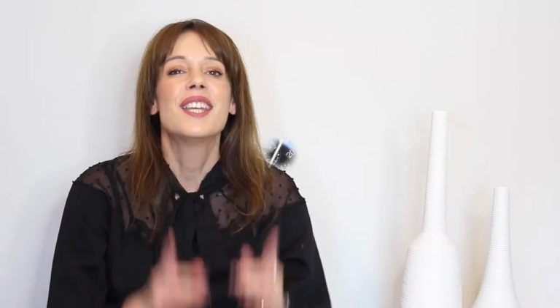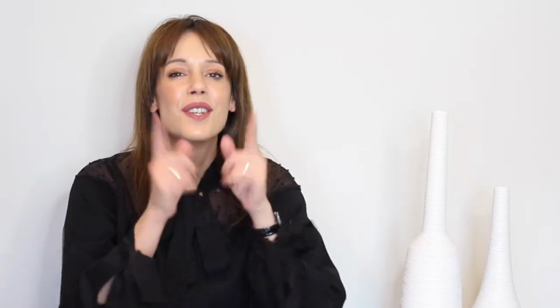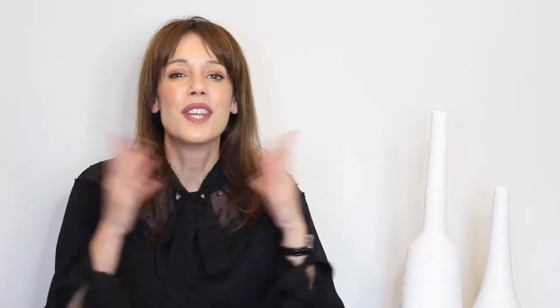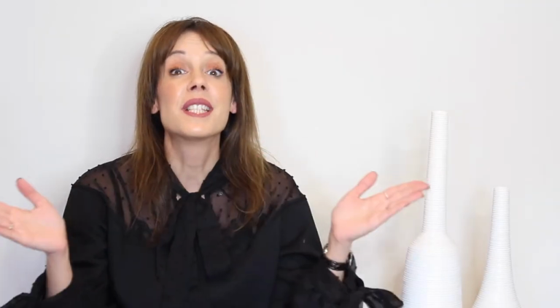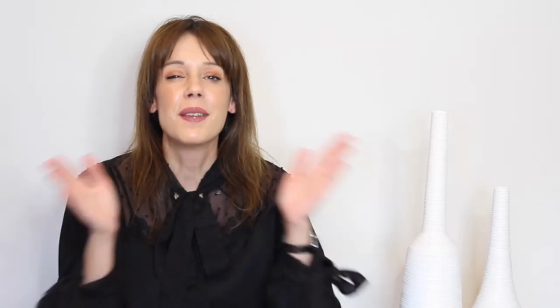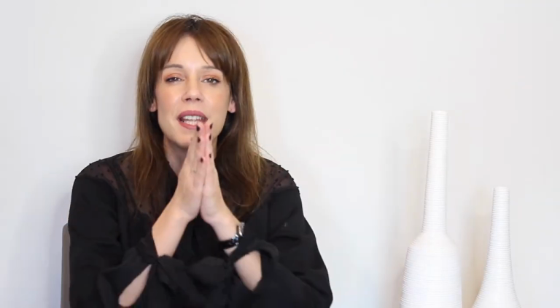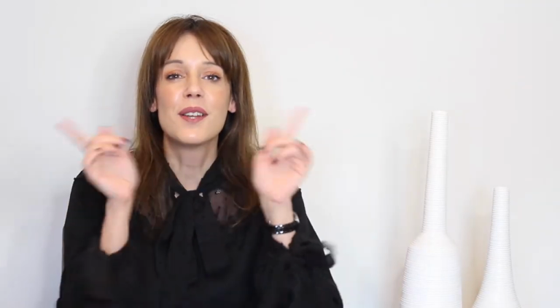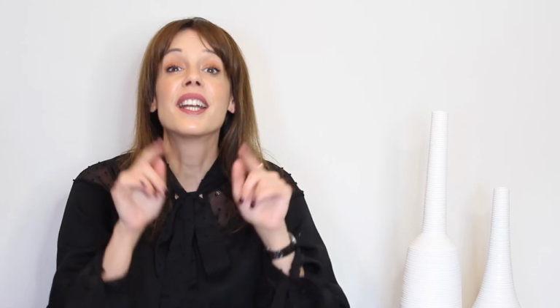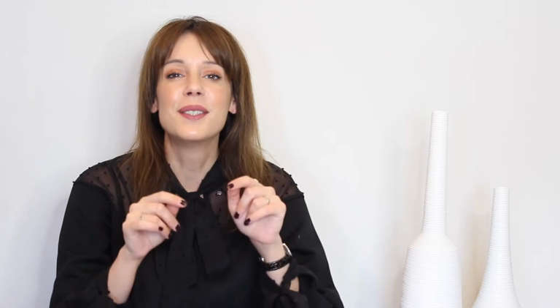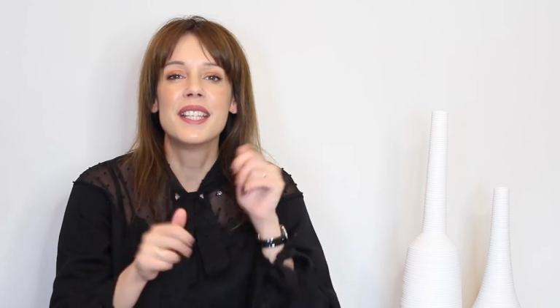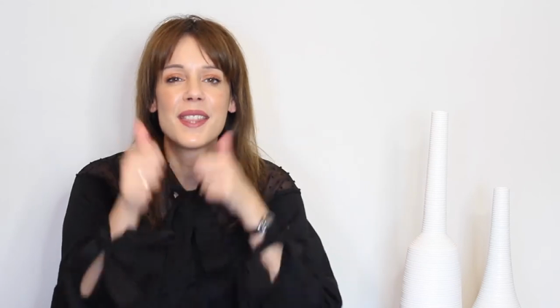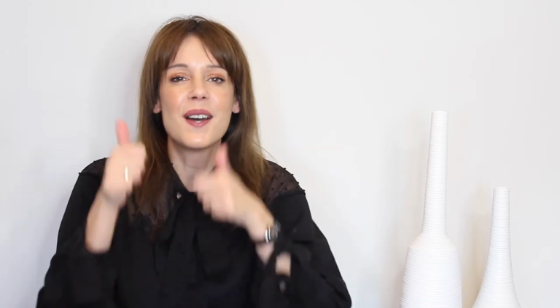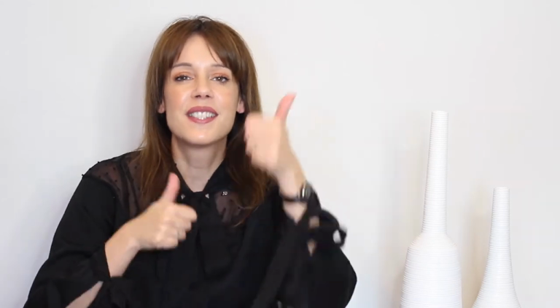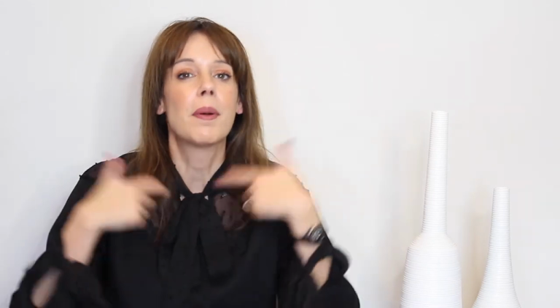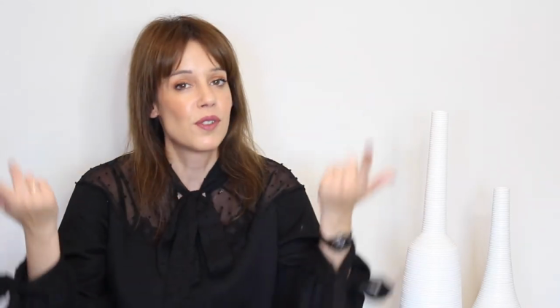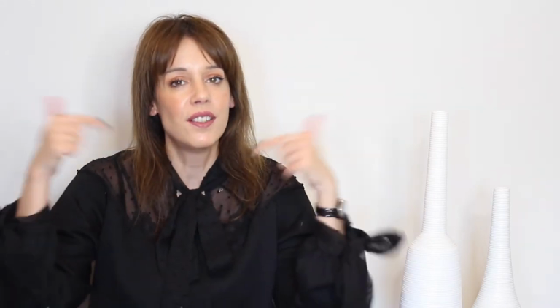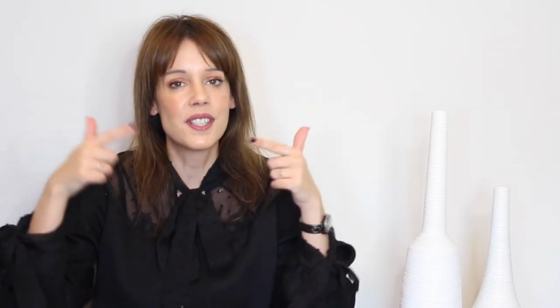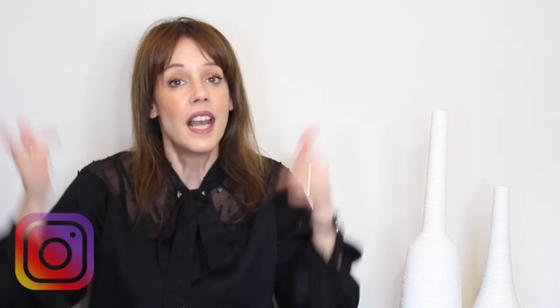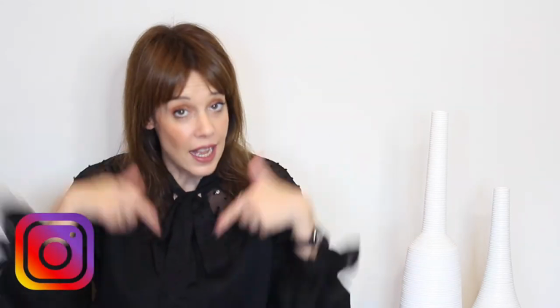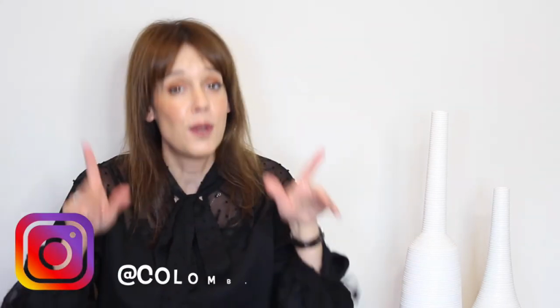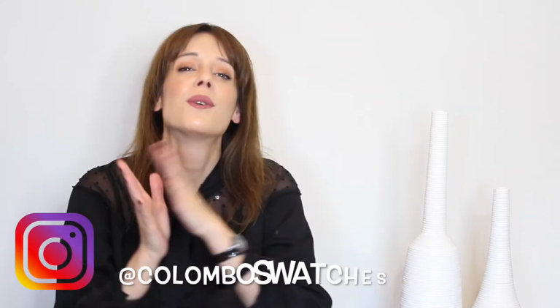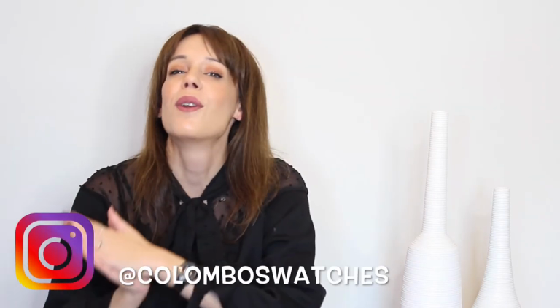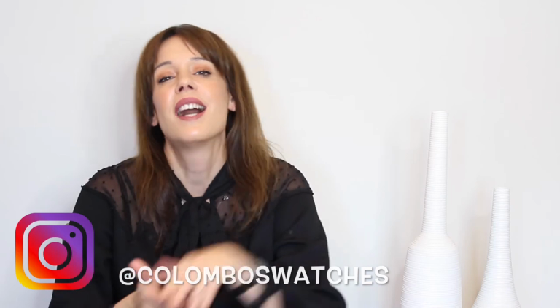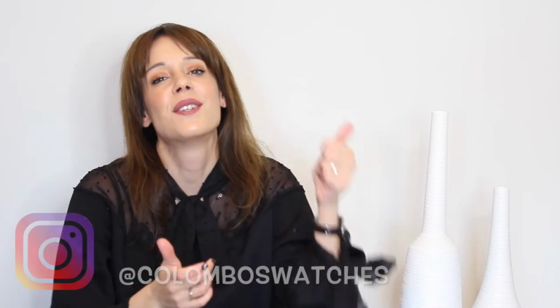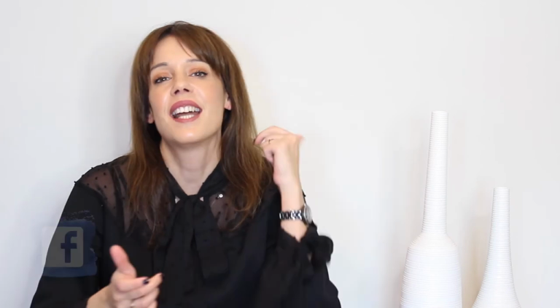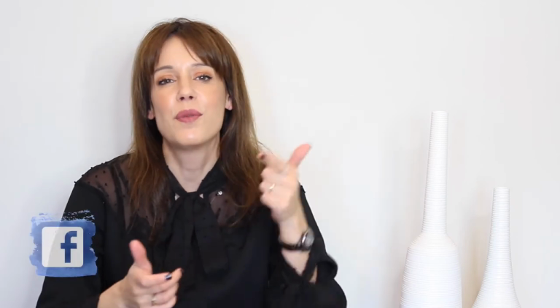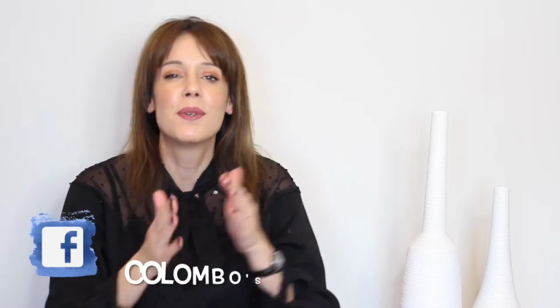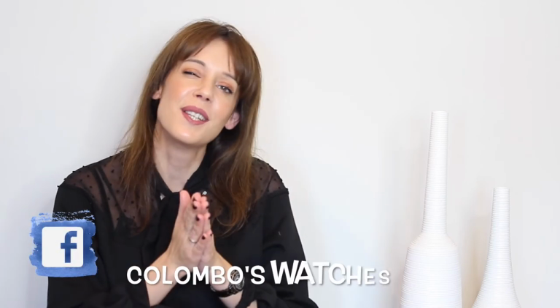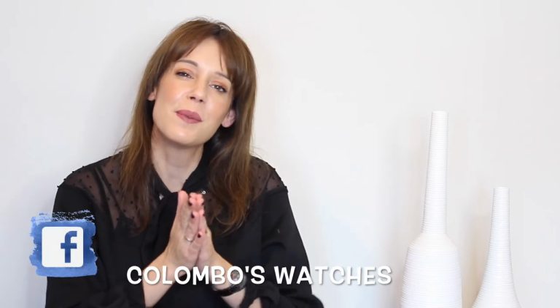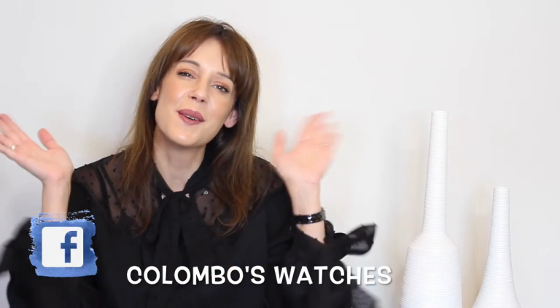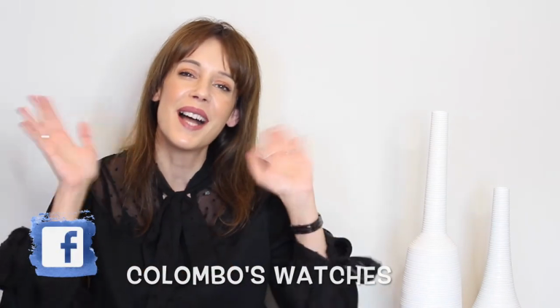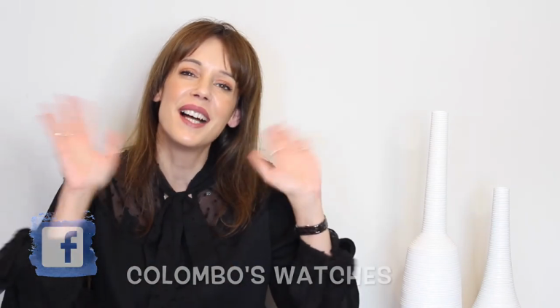If you enjoyed watching the video, please don't forget to give it a thumbs up and subscribe to our channel. As always, you can follow us on Instagram and Facebook. See you next video. Bye, bye.